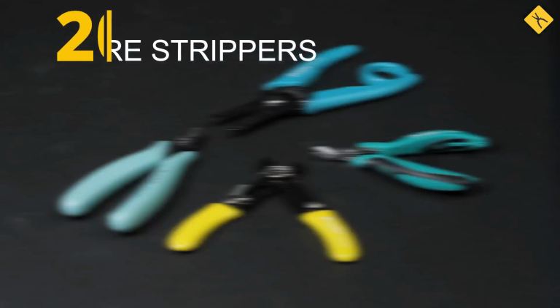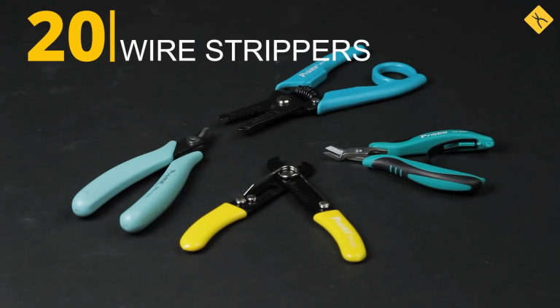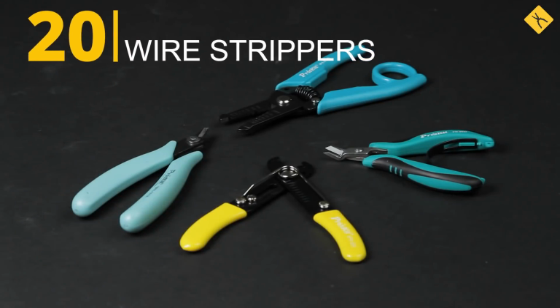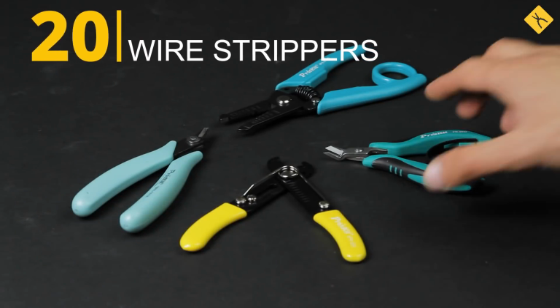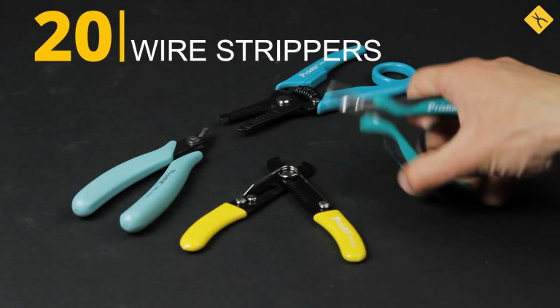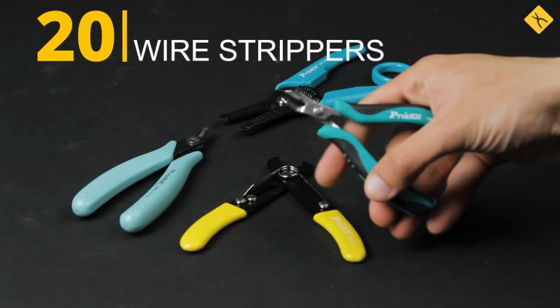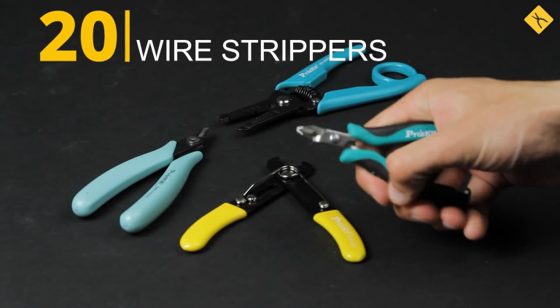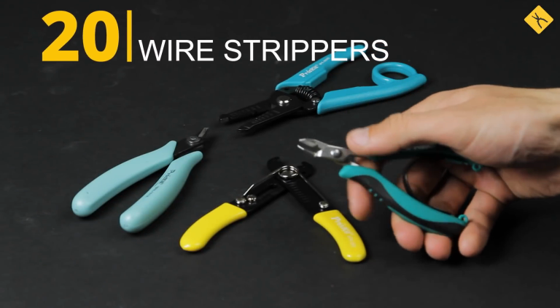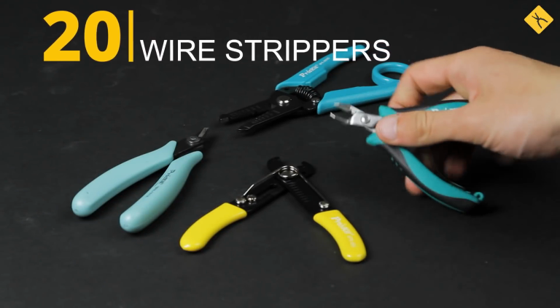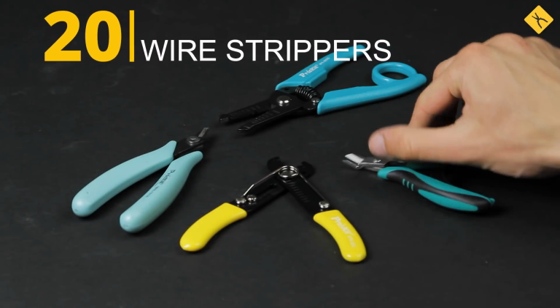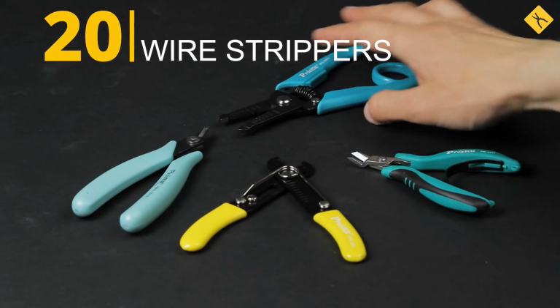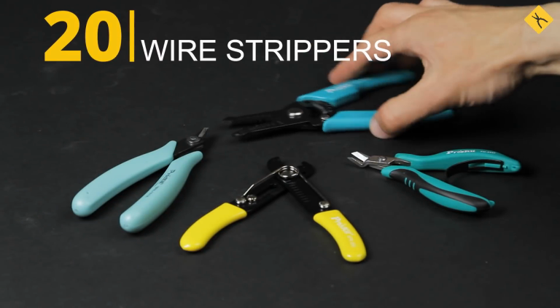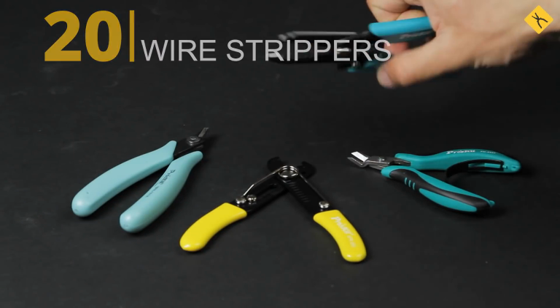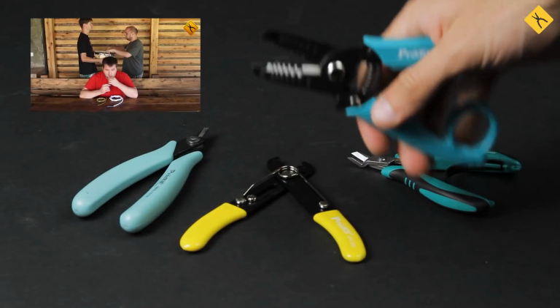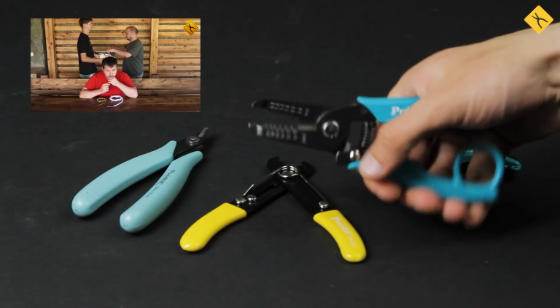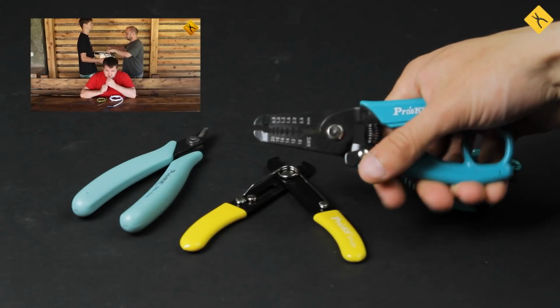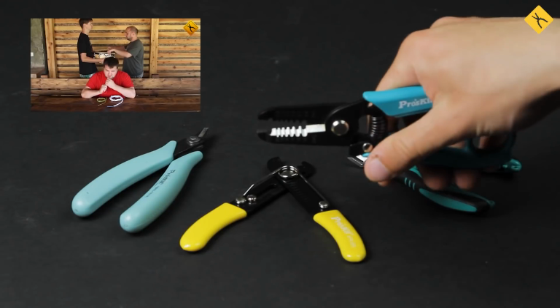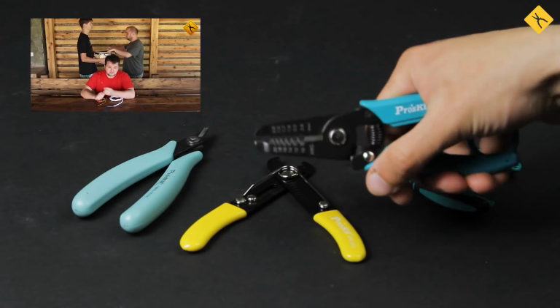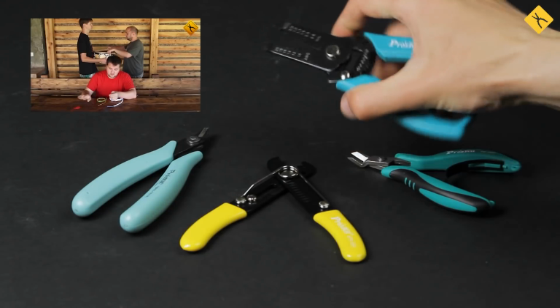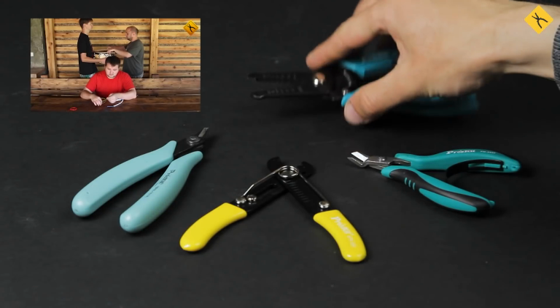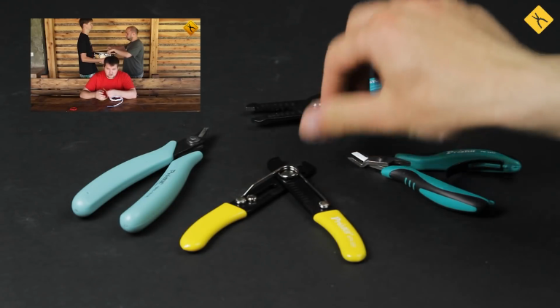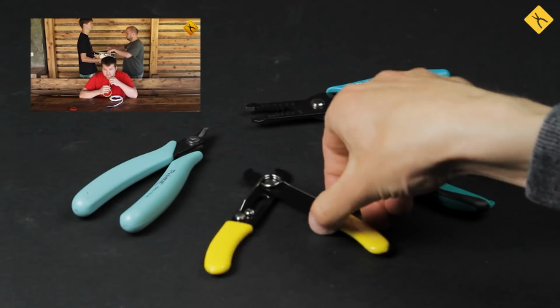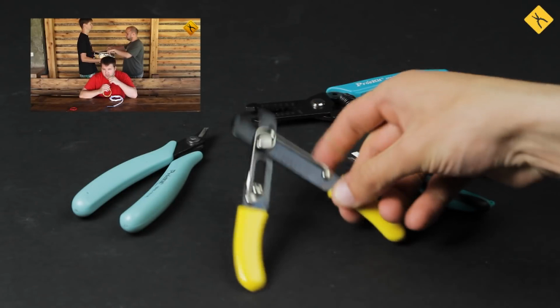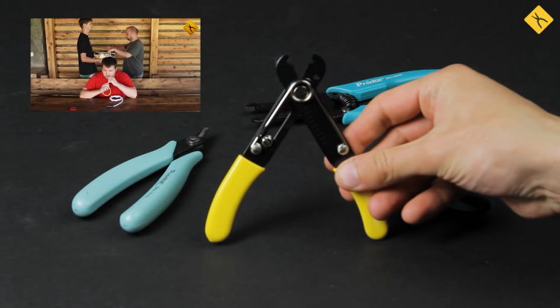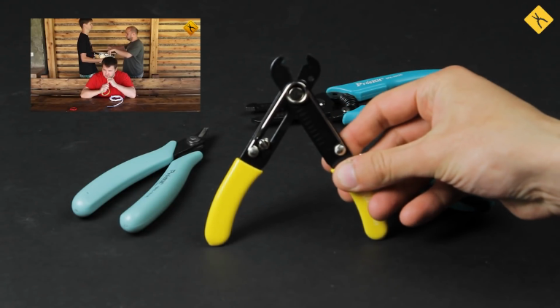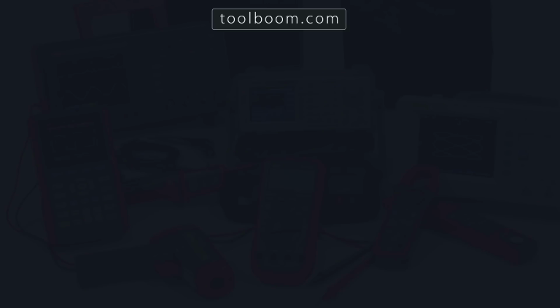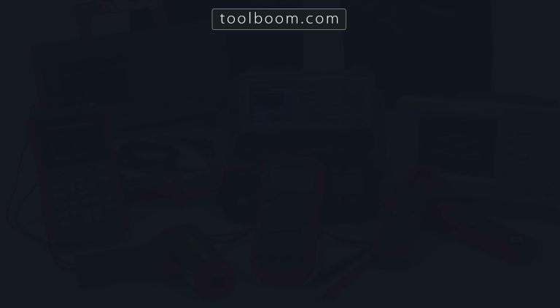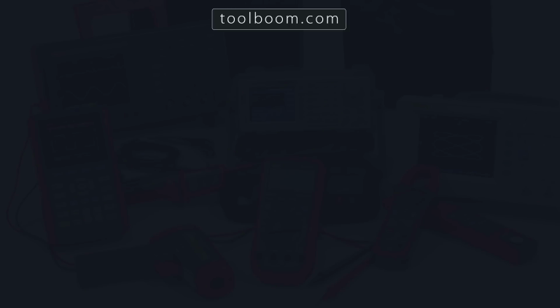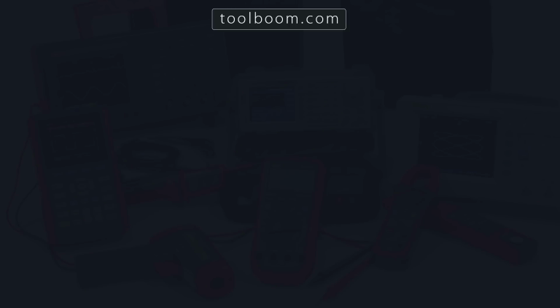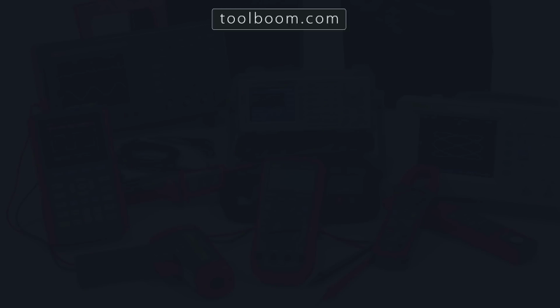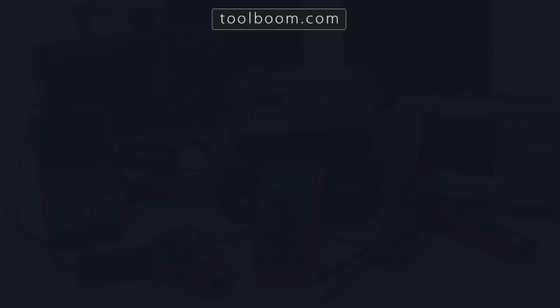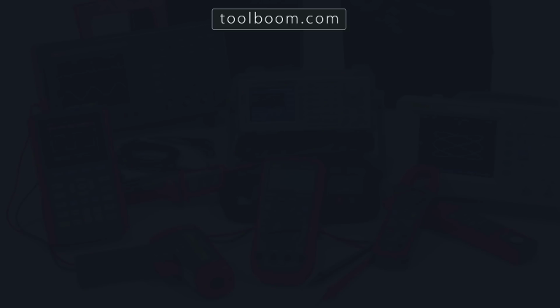Cutting pliers and wire strippers — these are used for cutting and stripping wires and allow you to quickly prepare the wires for soldering without too much hassle. Visit our online store to check out the full stock of soldering equipment.